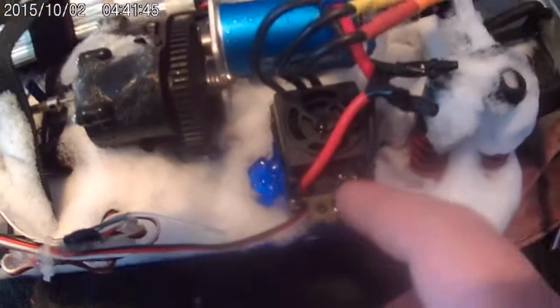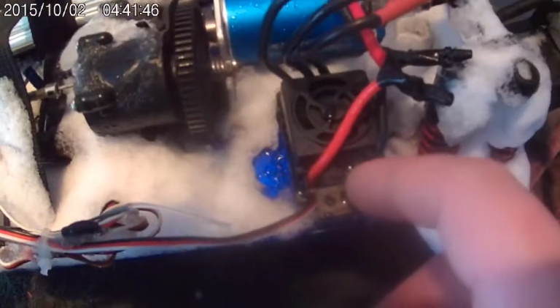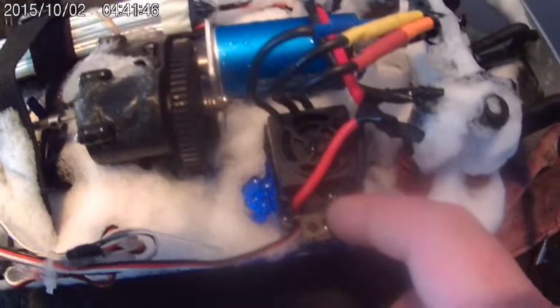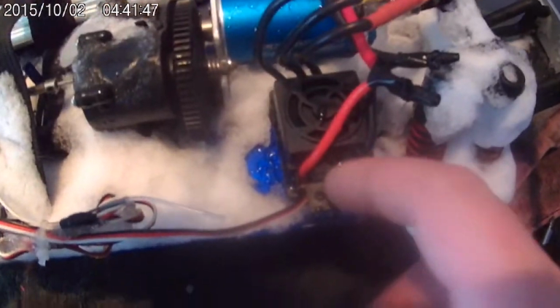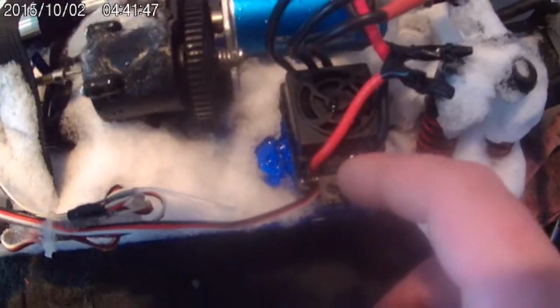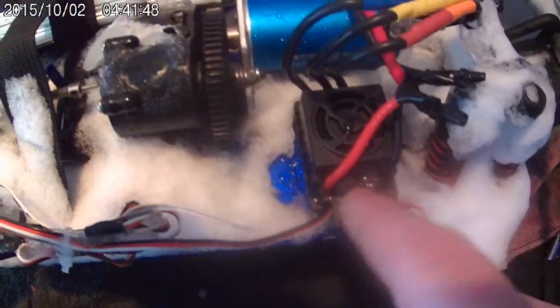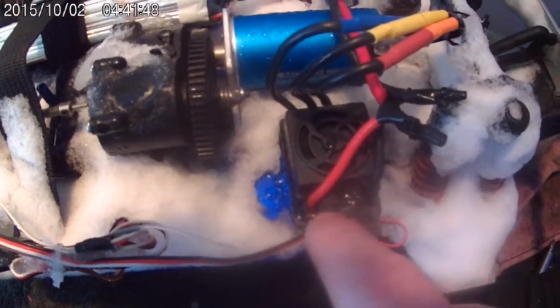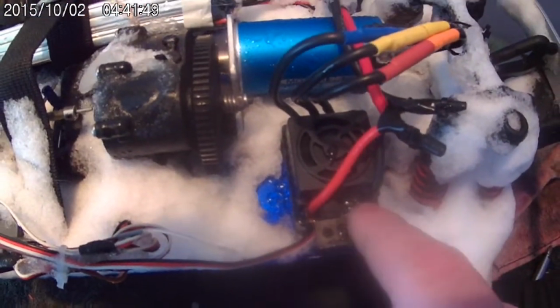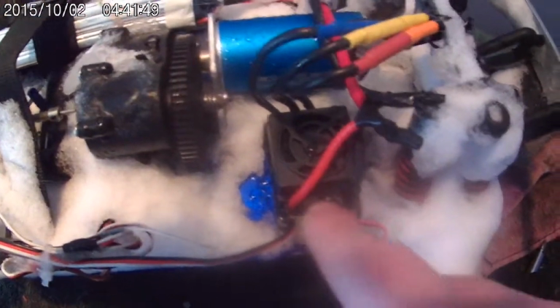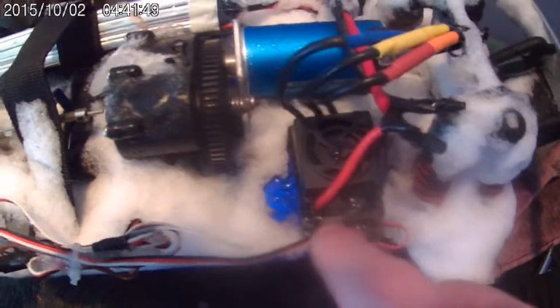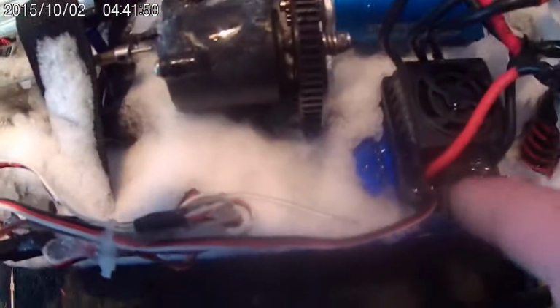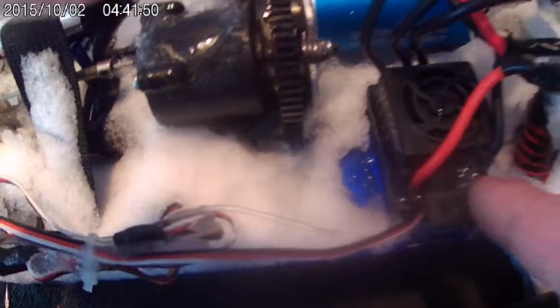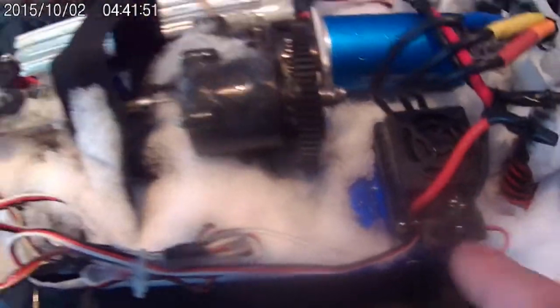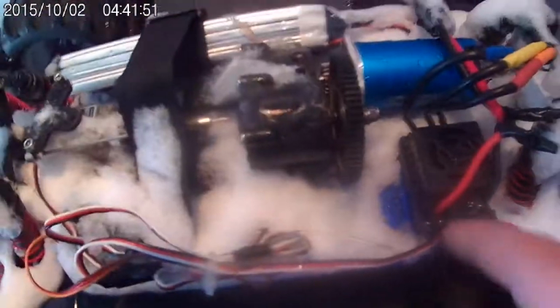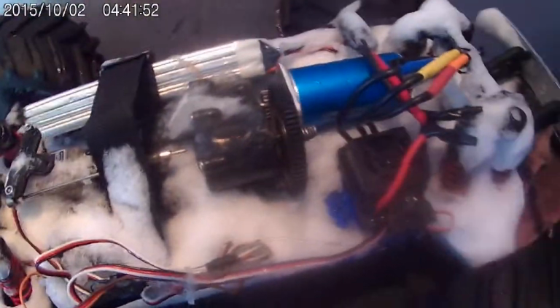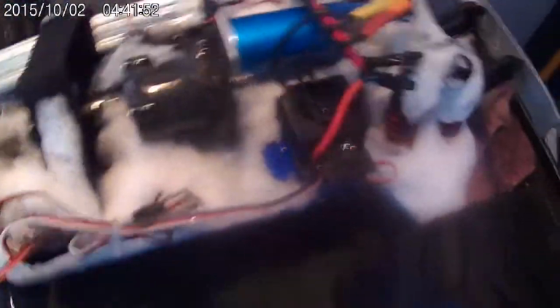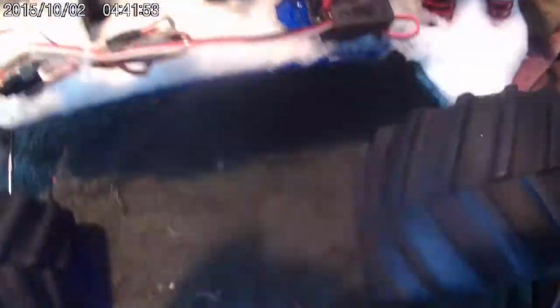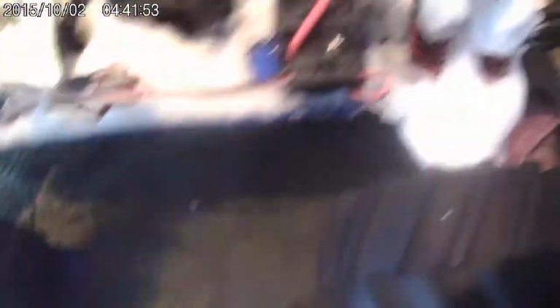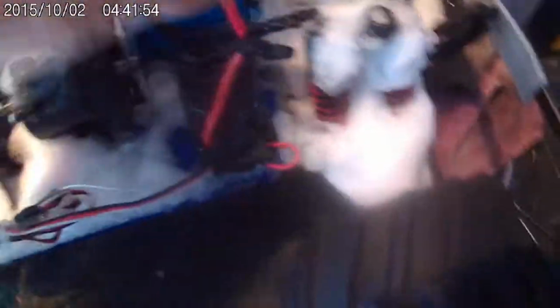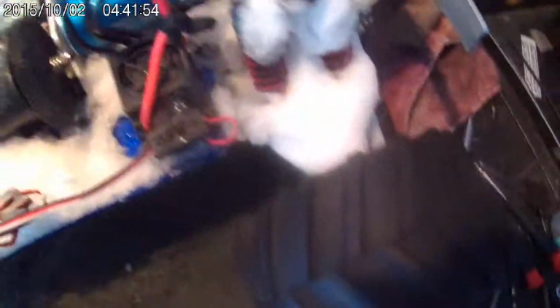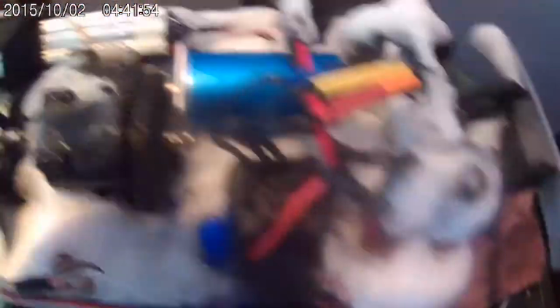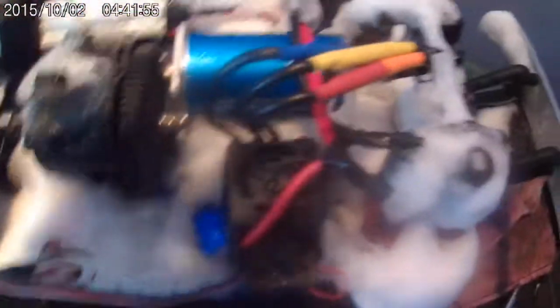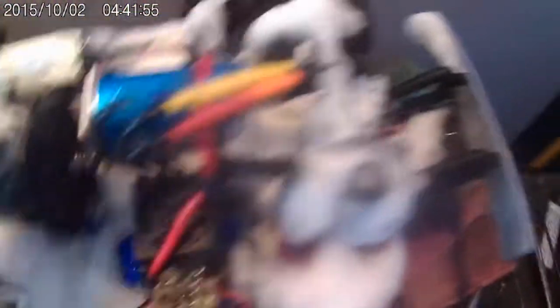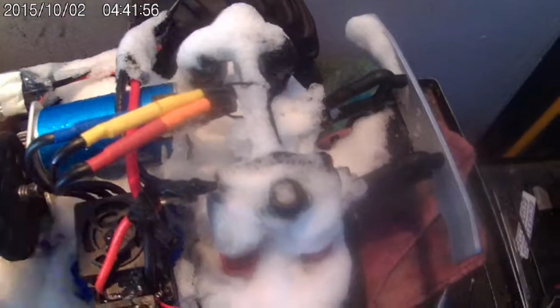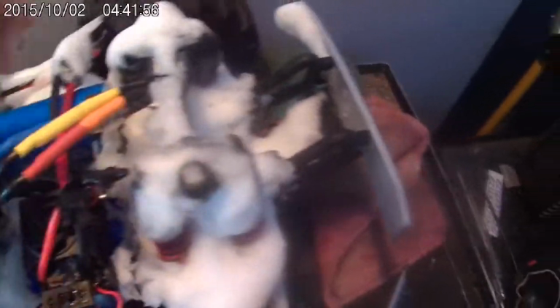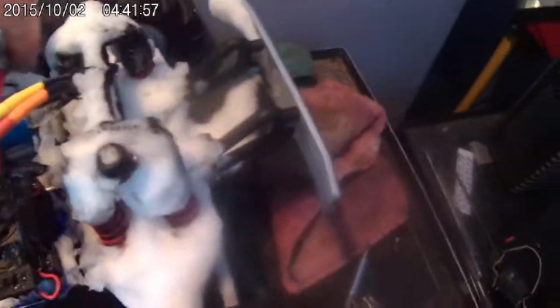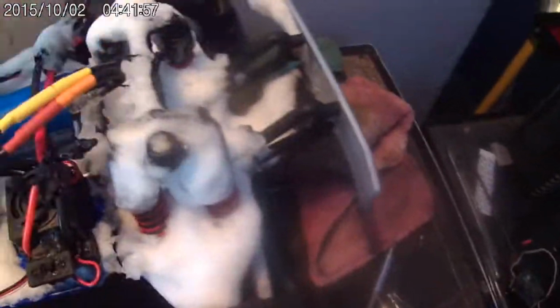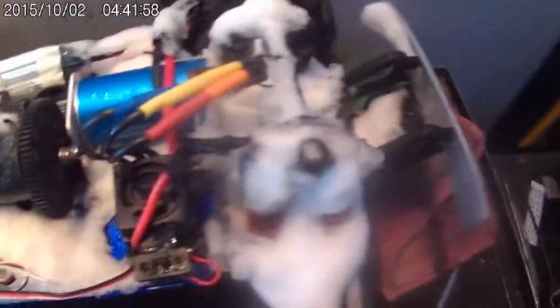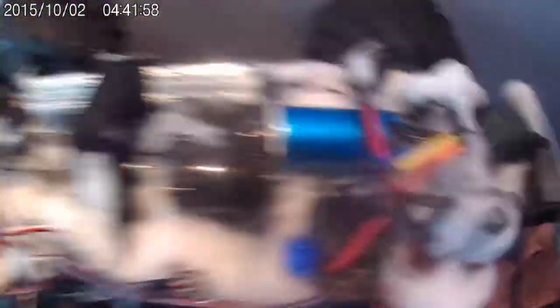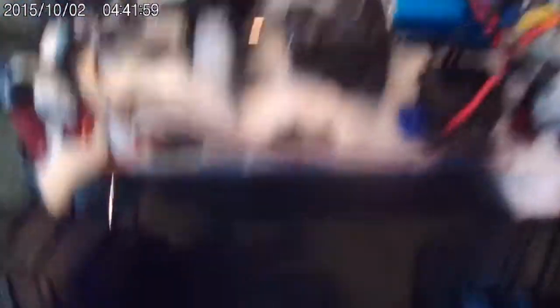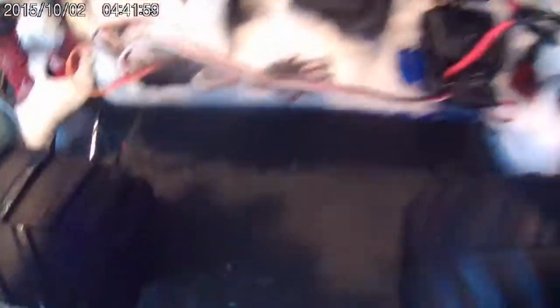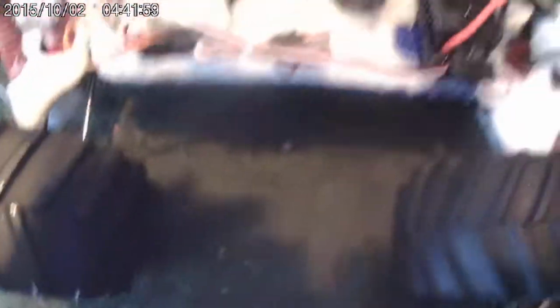On and off switch — still works. On, off, on, off, on. That all works. The power wires, everything's fine. No issues. The fan stuff works and all that.